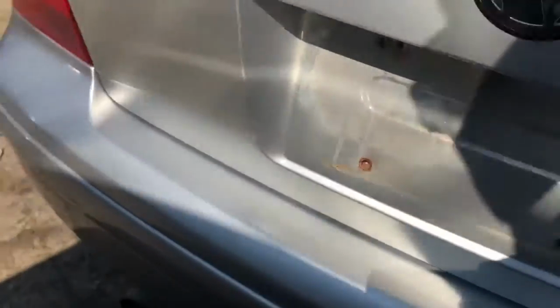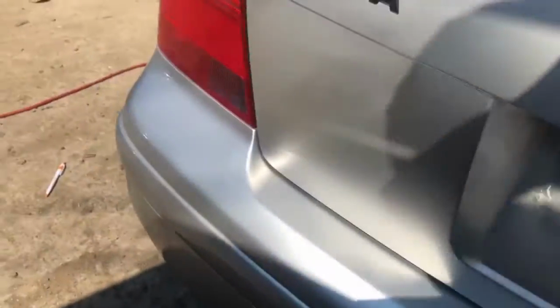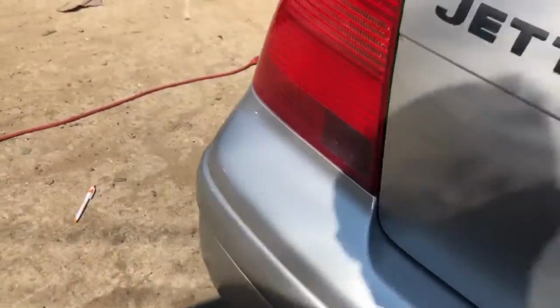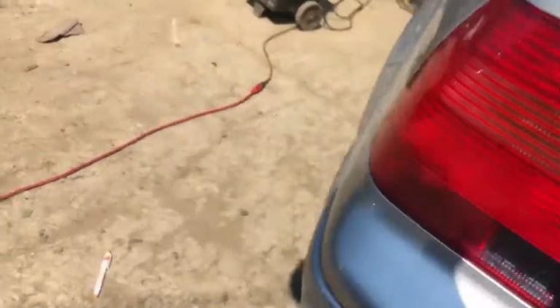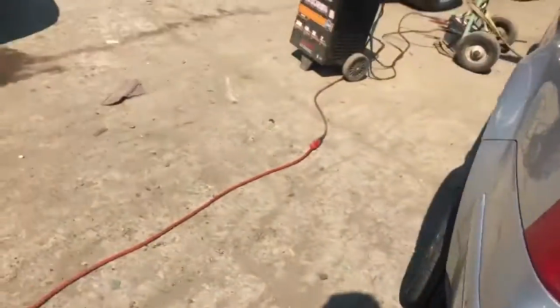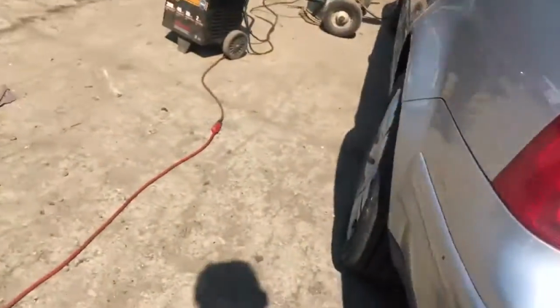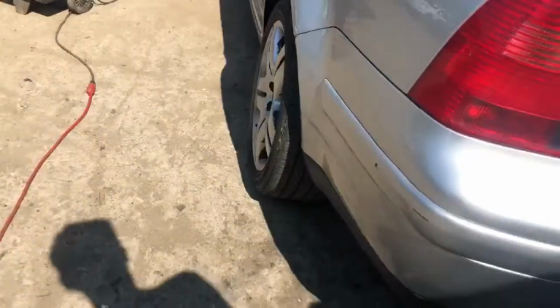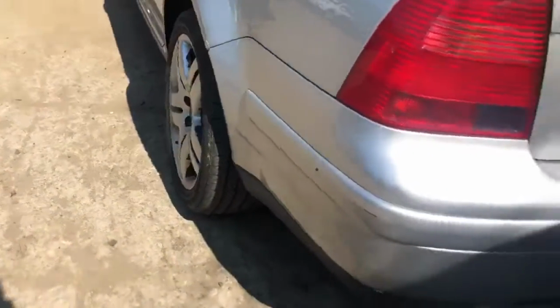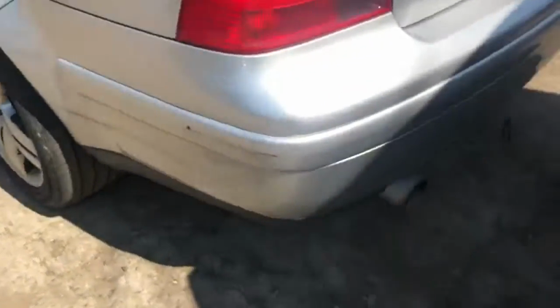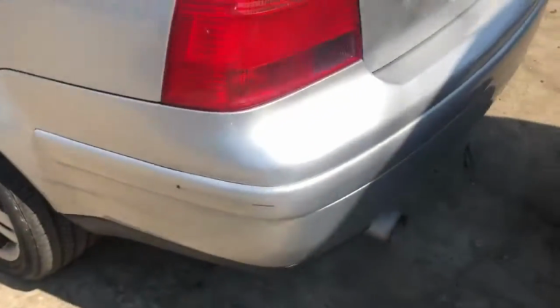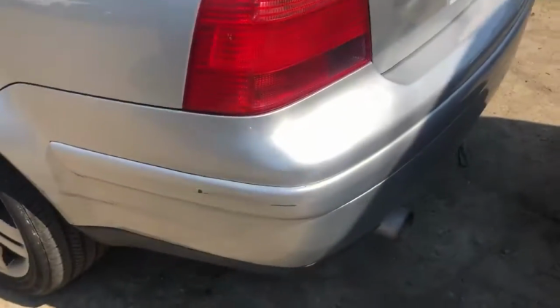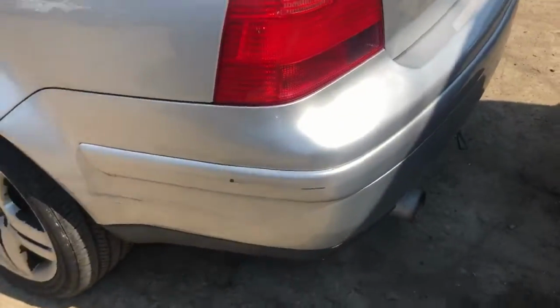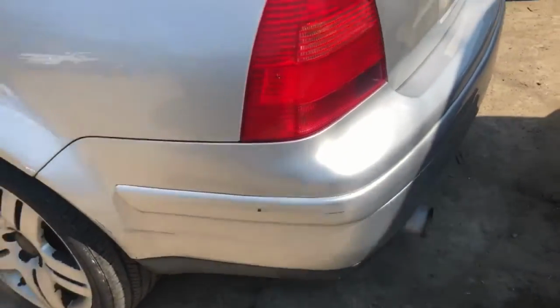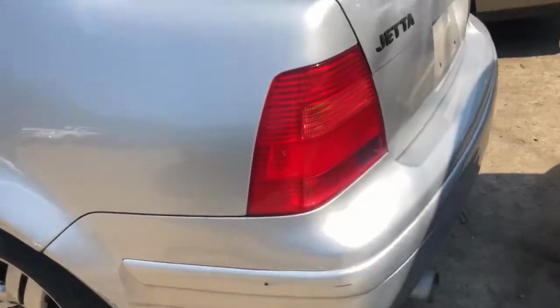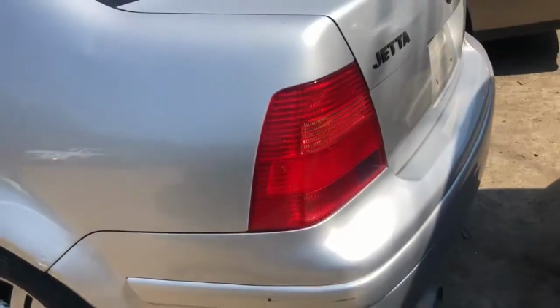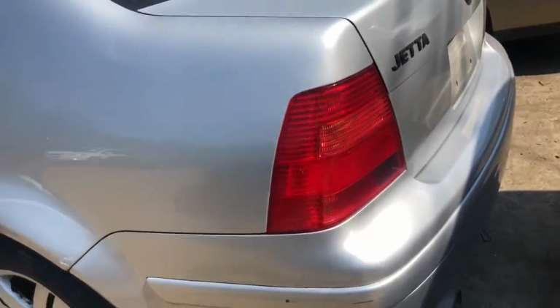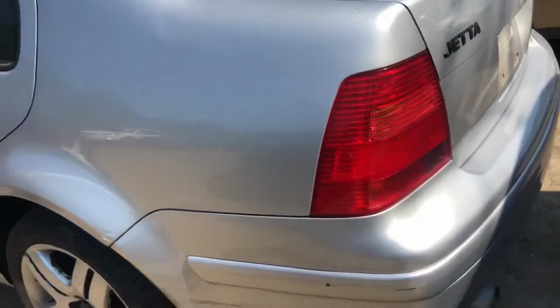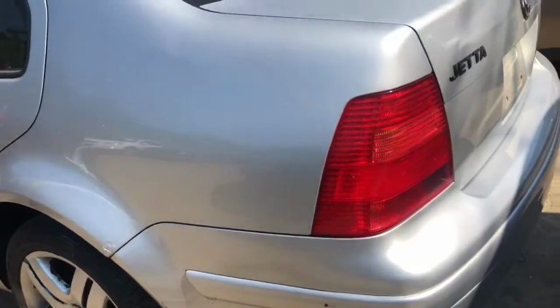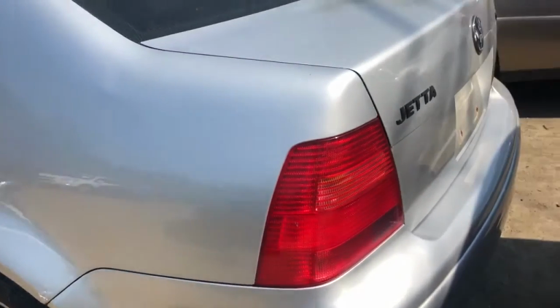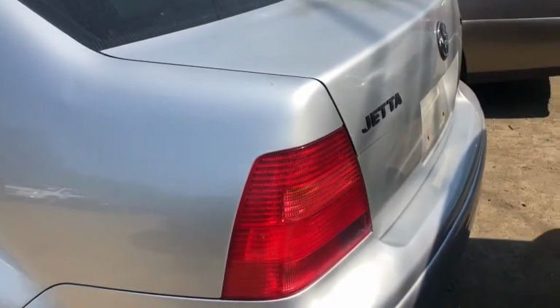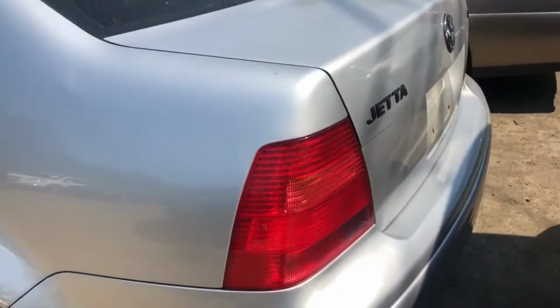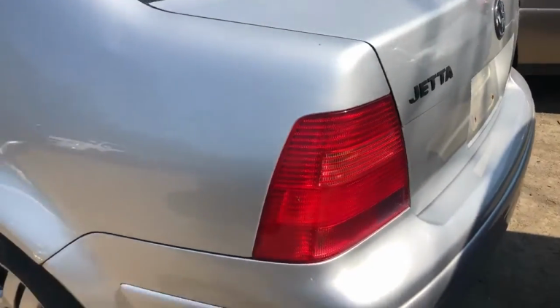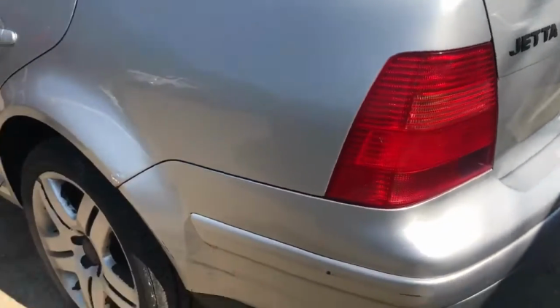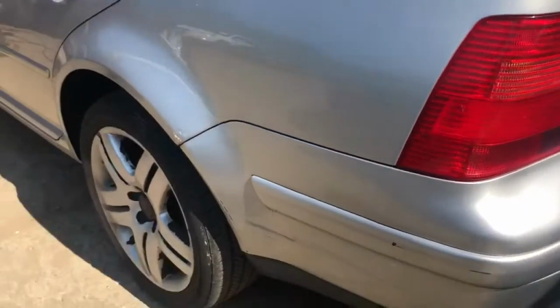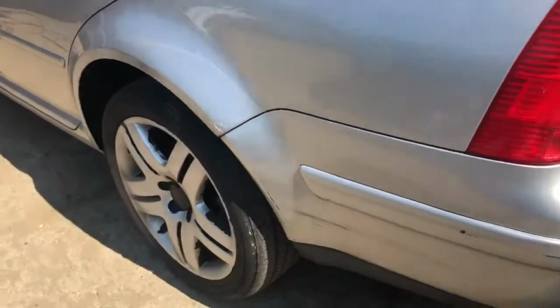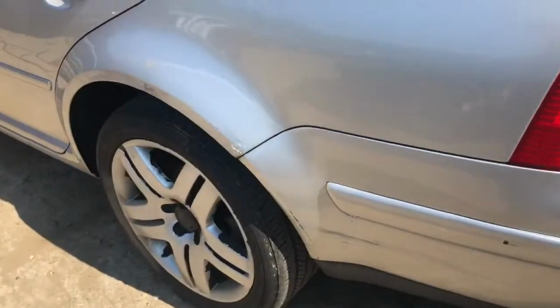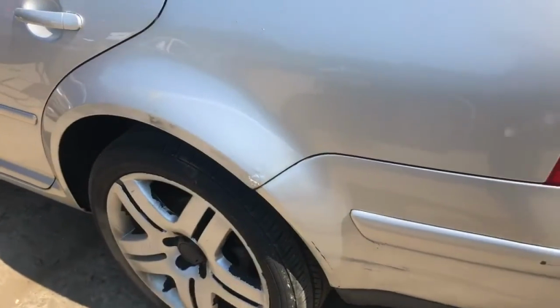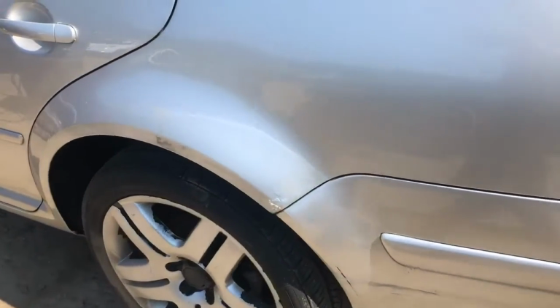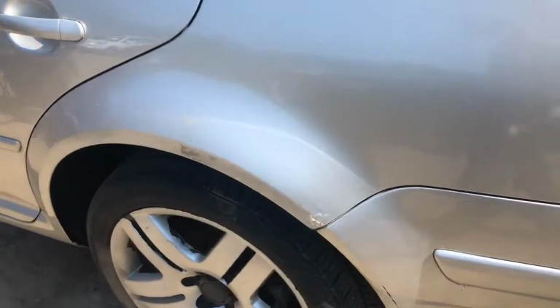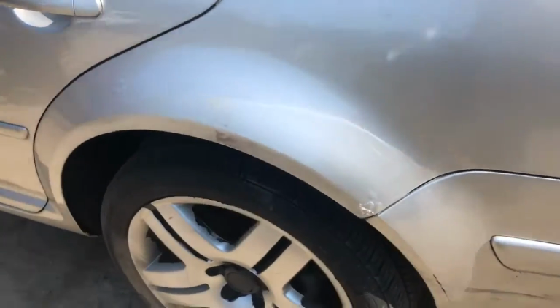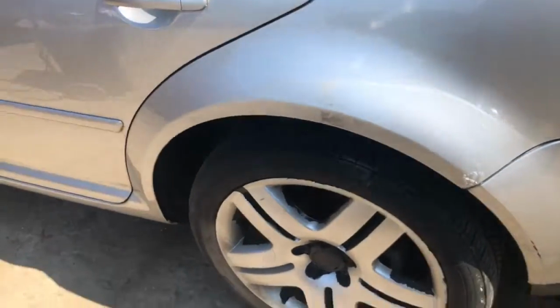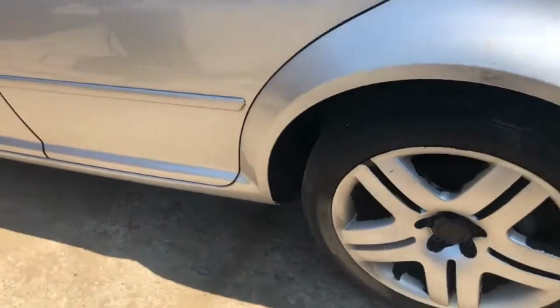Rear bumper has a little slice, pretty much clean though. Good tail light. Quarter panel's bubbling.